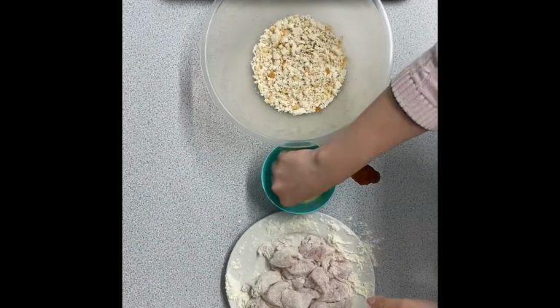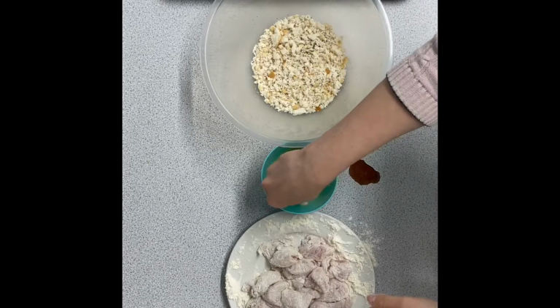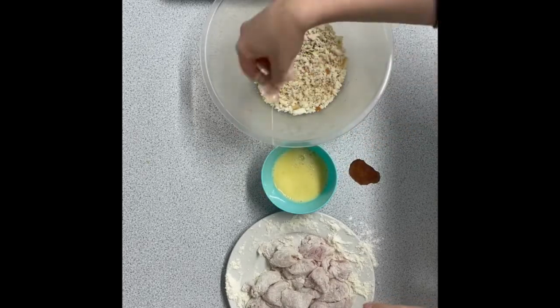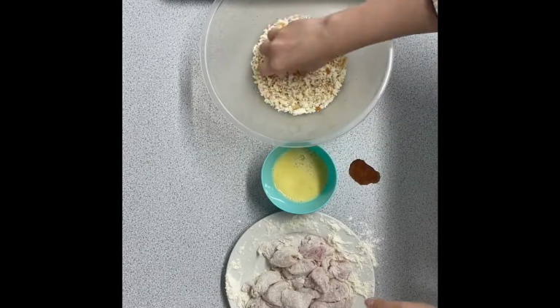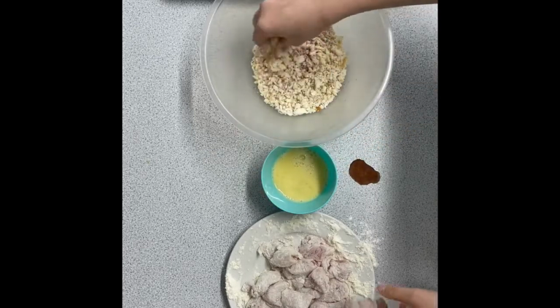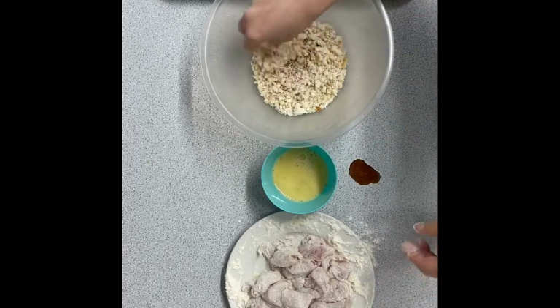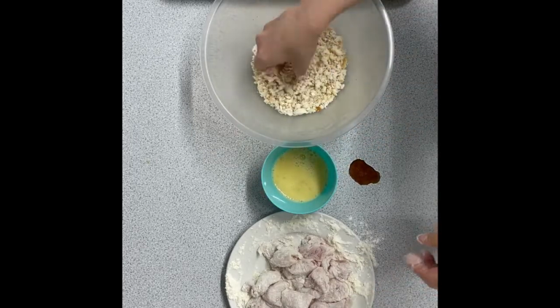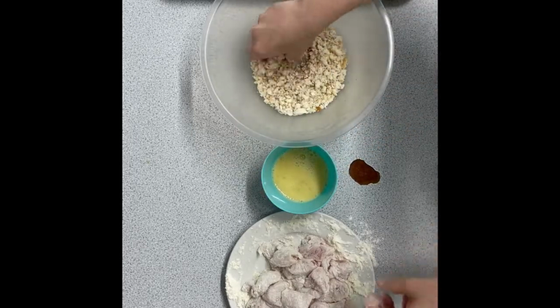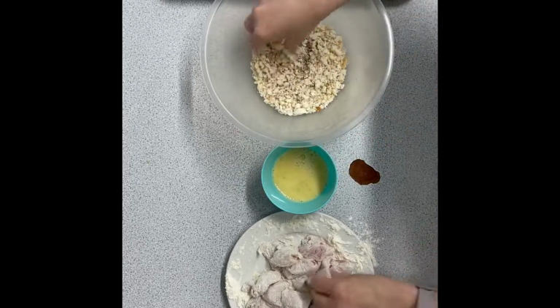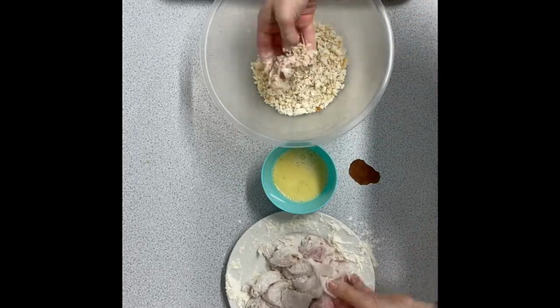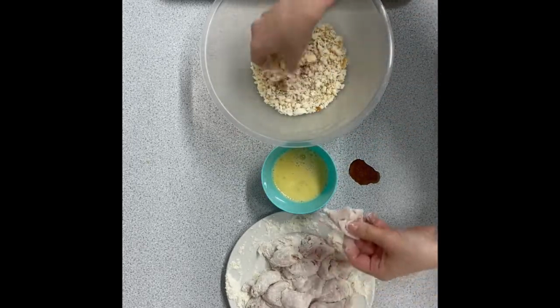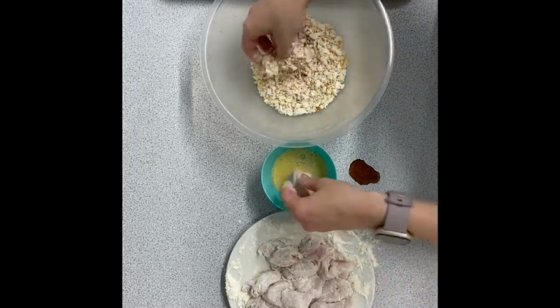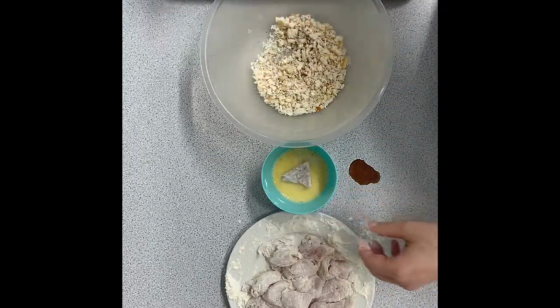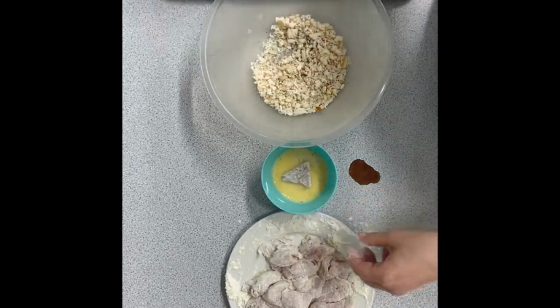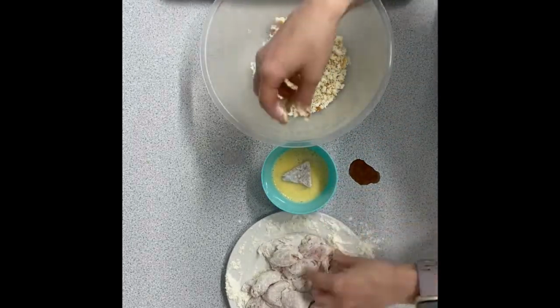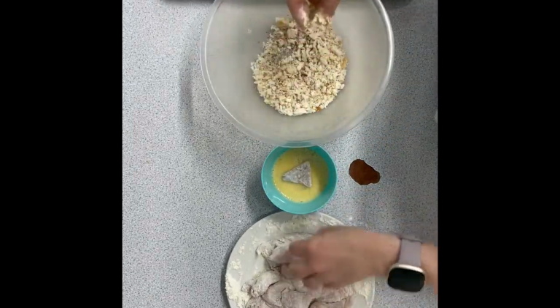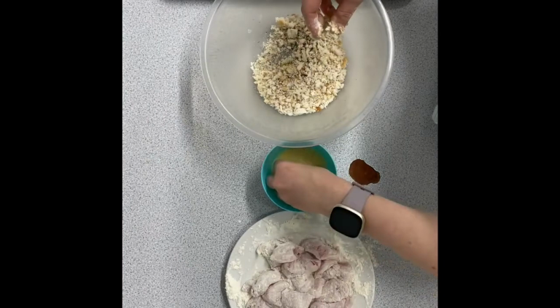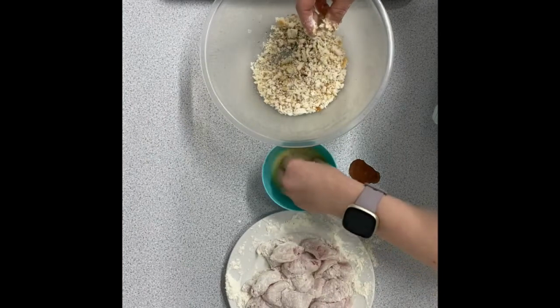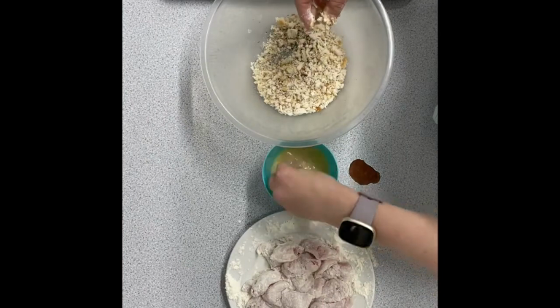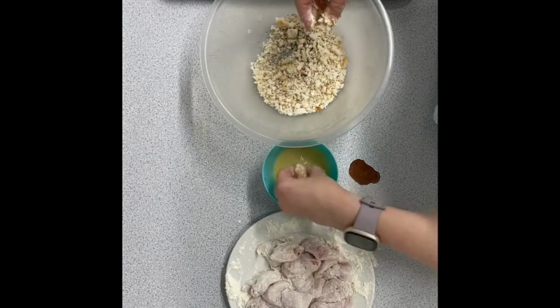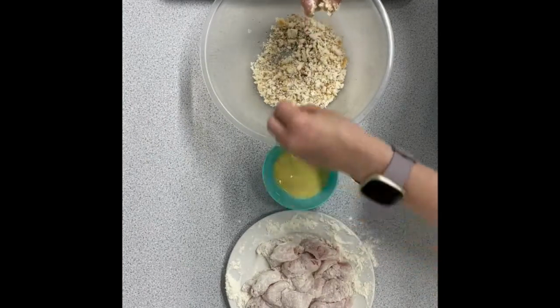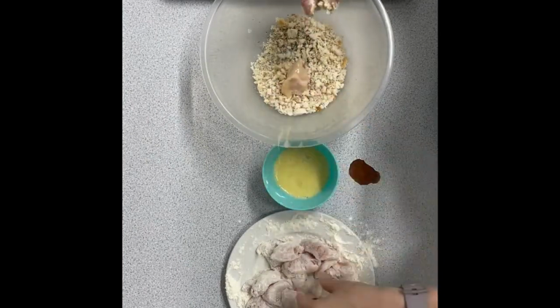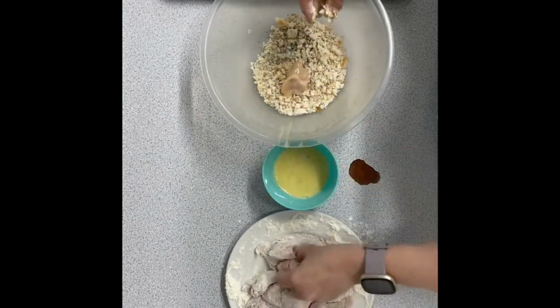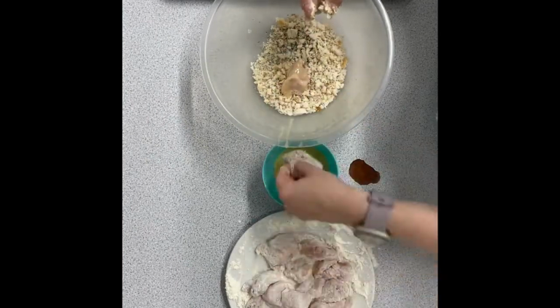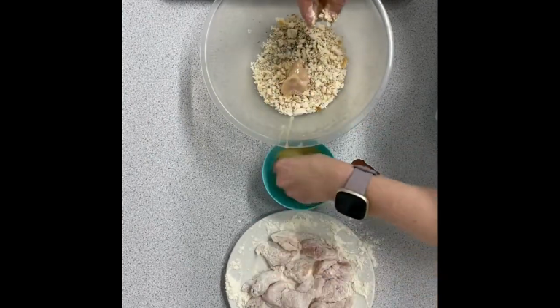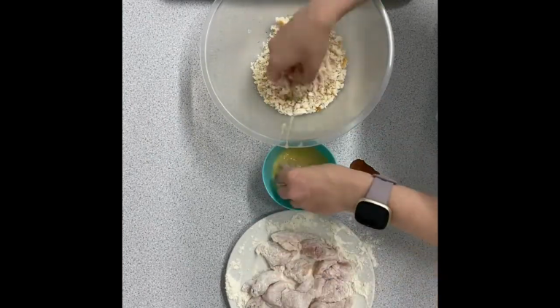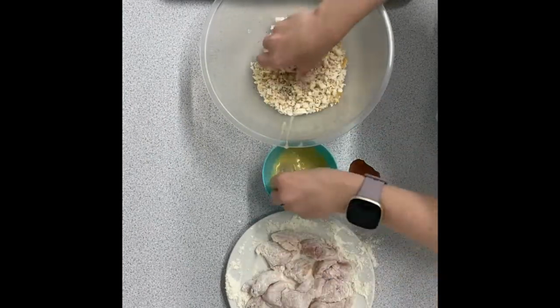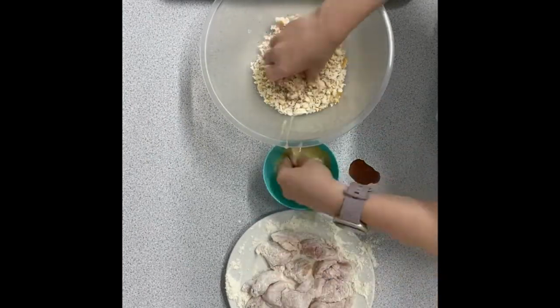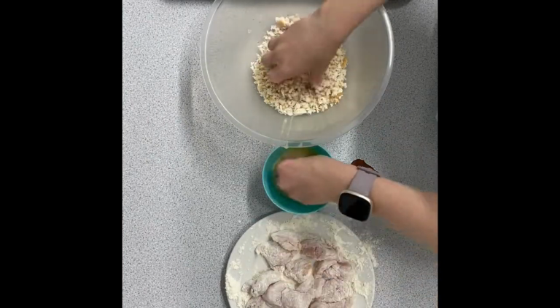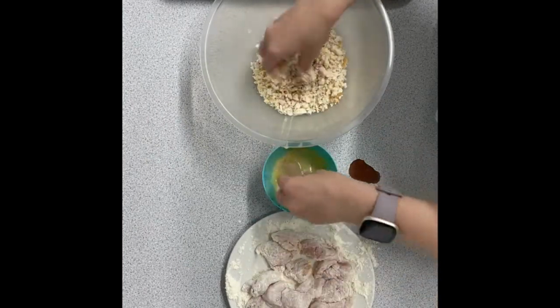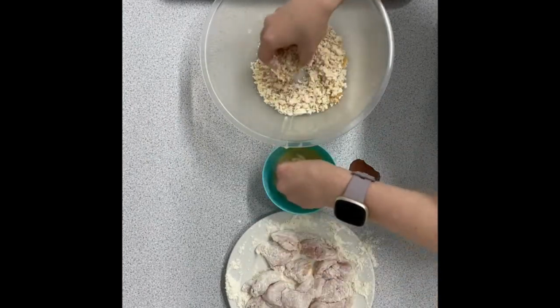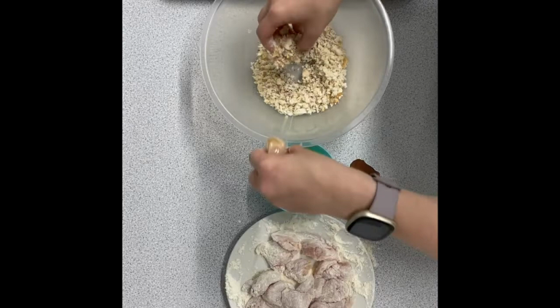If you want a crispier nugget, then you repeat the process with the same piece of chicken — so you would coat it in flour again, egg, and then the breadcrumbs. The staler the bread, the better the breadcrumbs as well.